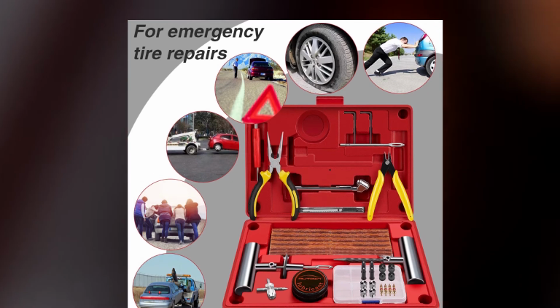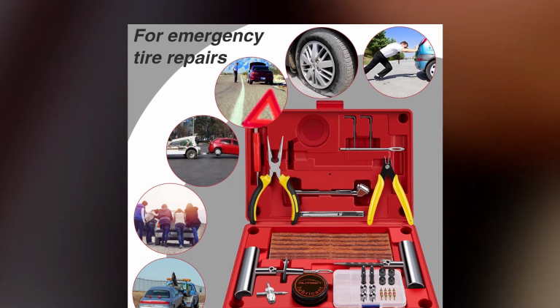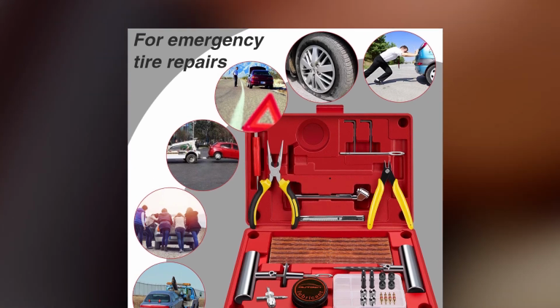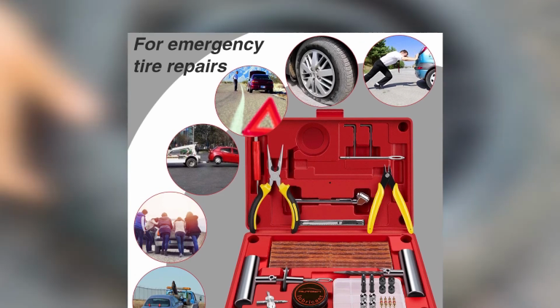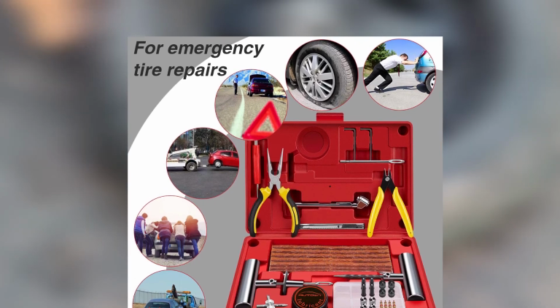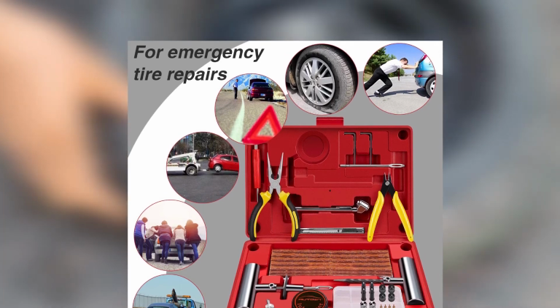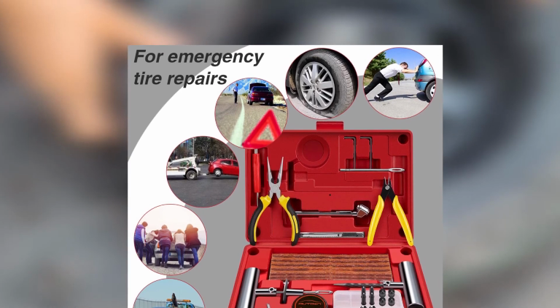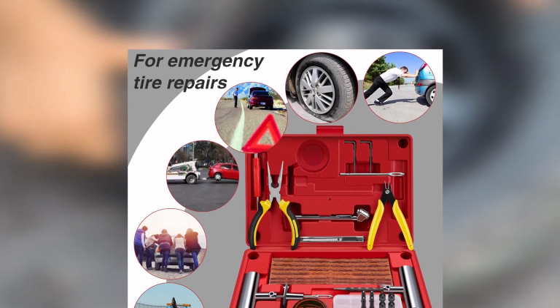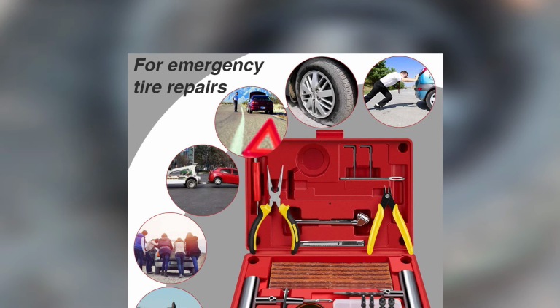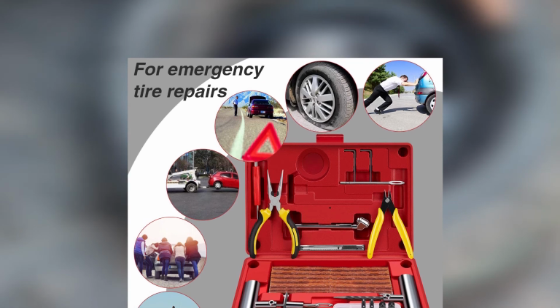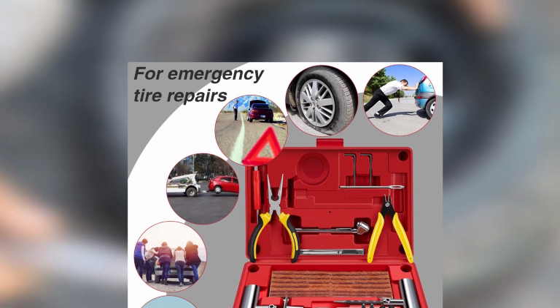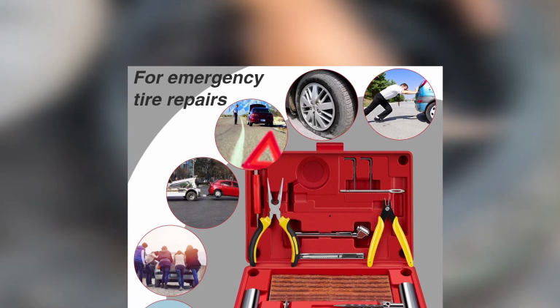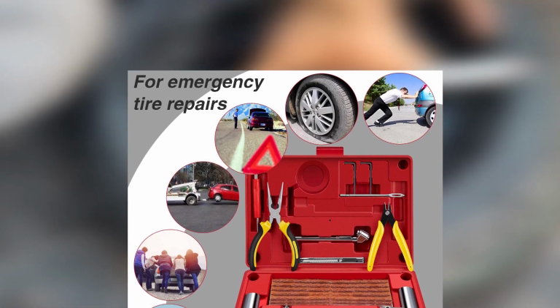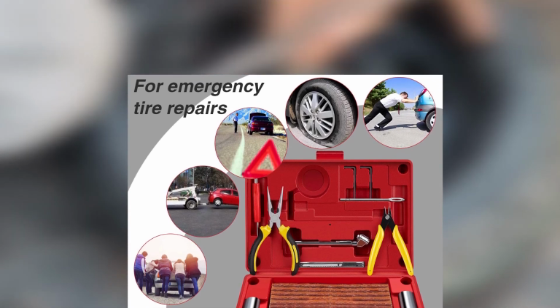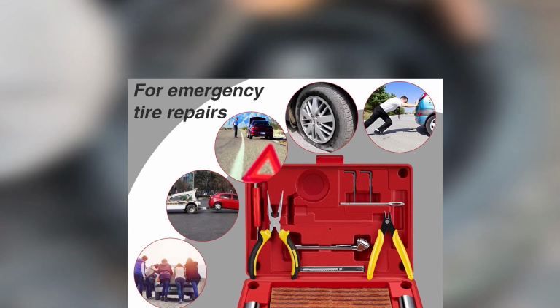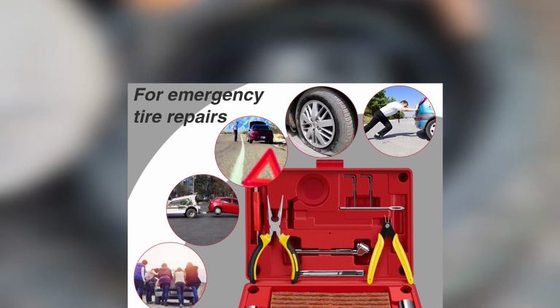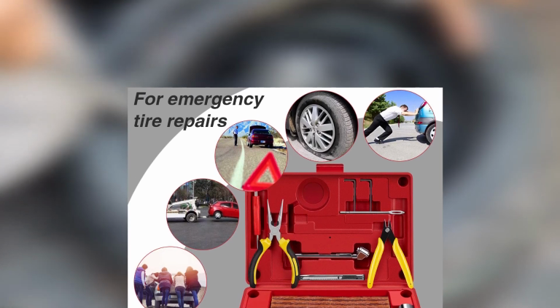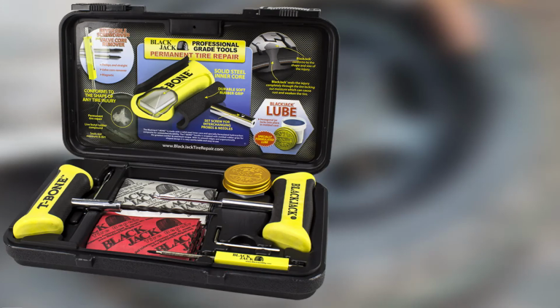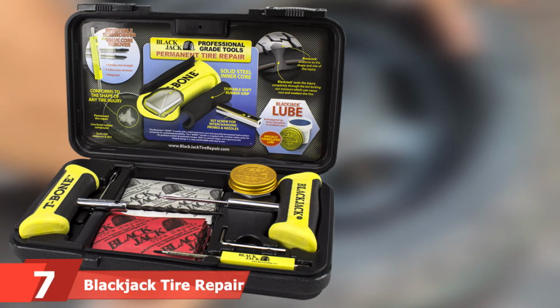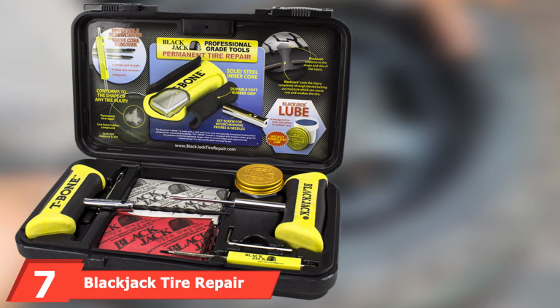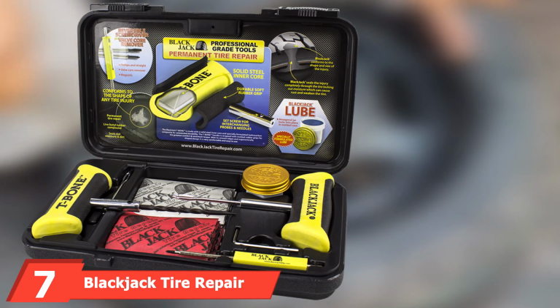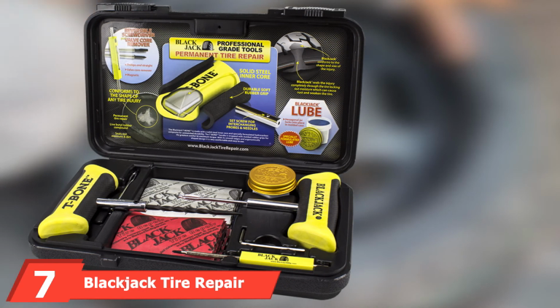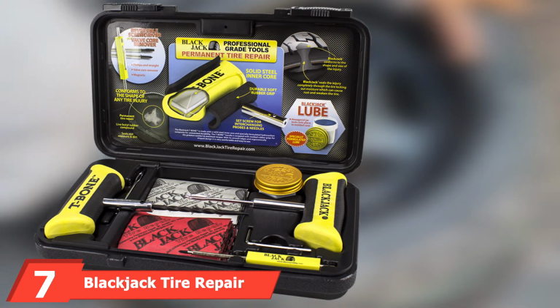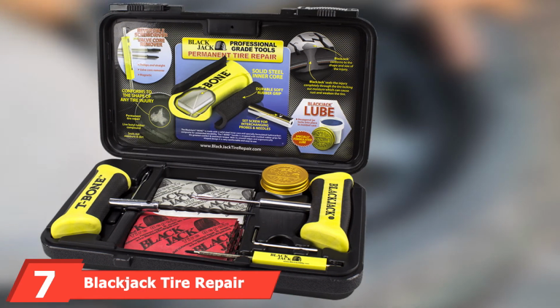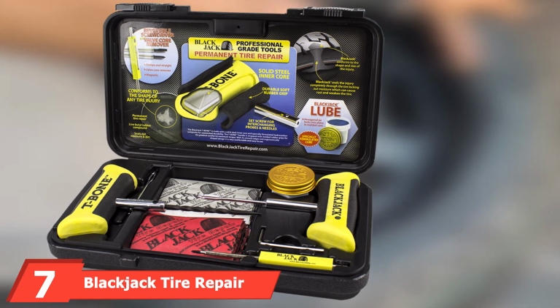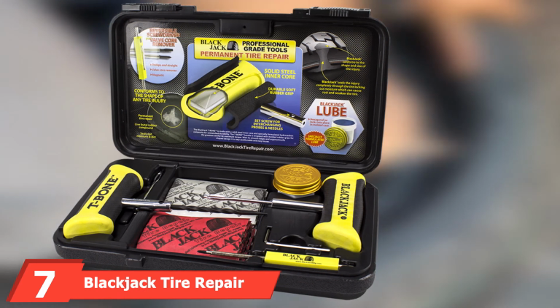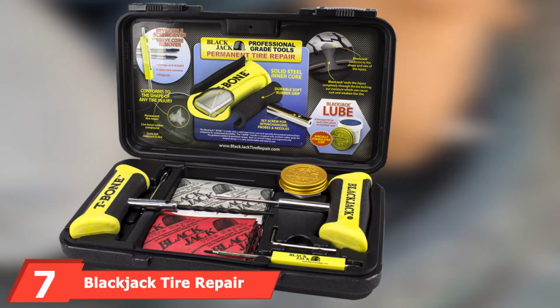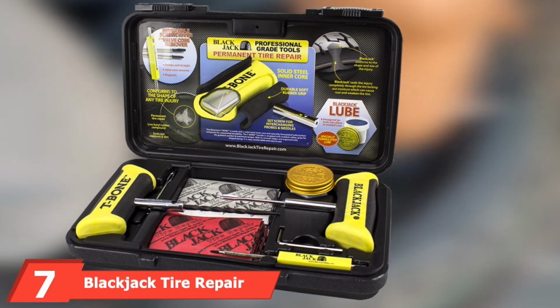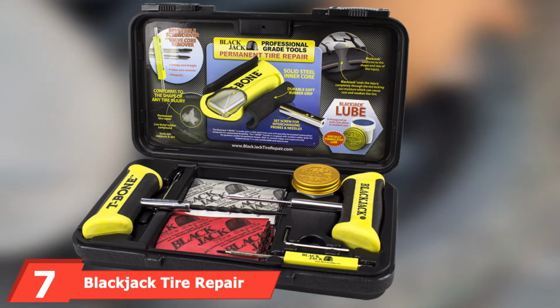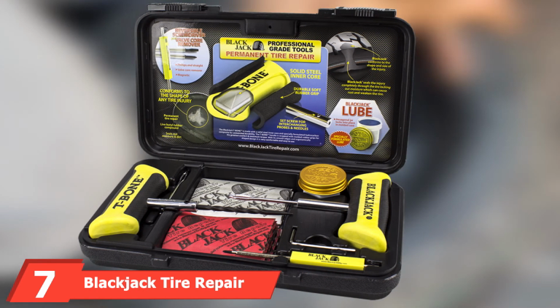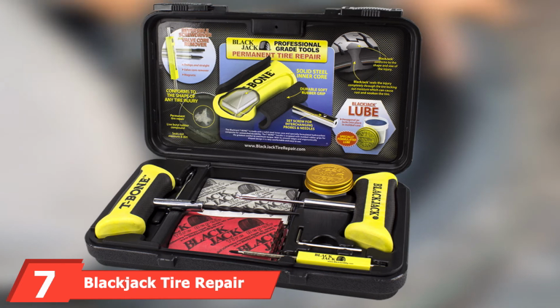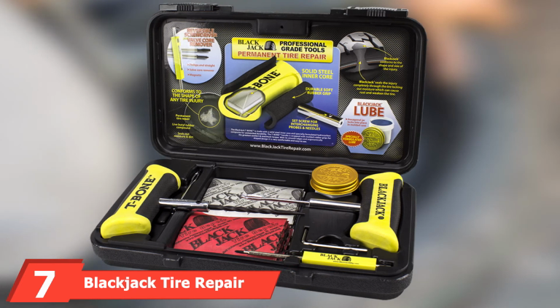Among this product's most impressive features is how neatly everything fits inside the box. There is little wasted space, so you can carry this kit in your vehicle without sacrificing much trunk capacity.